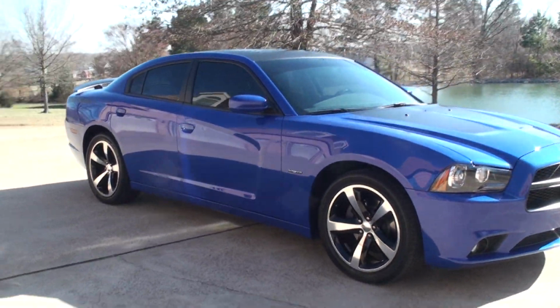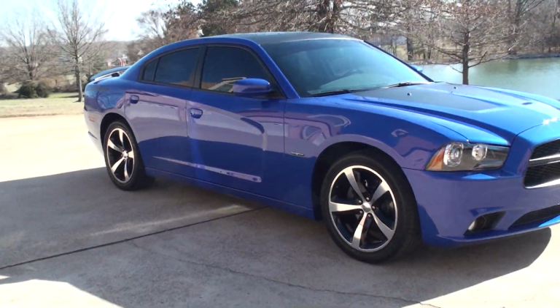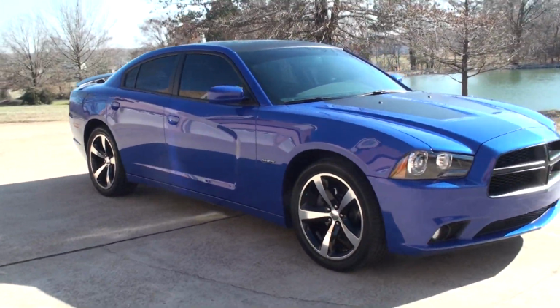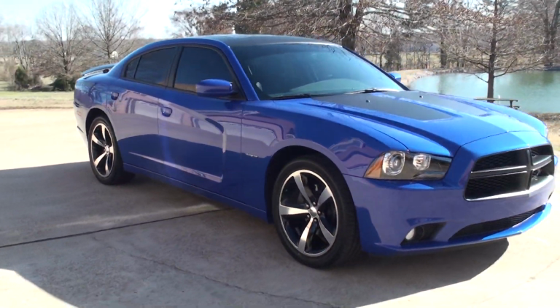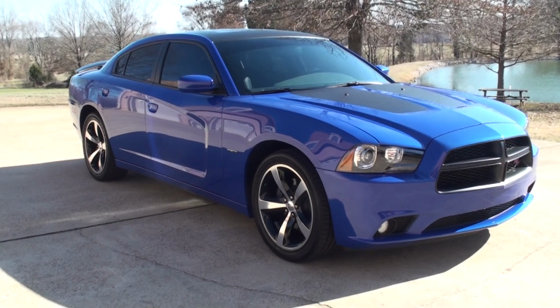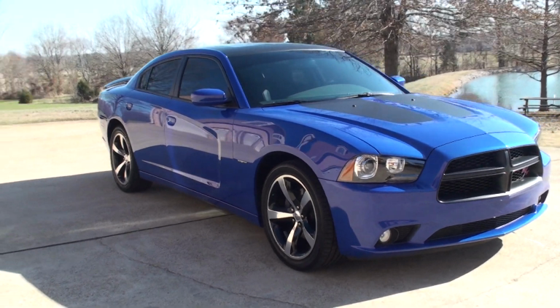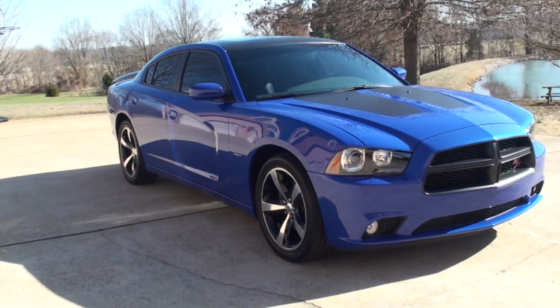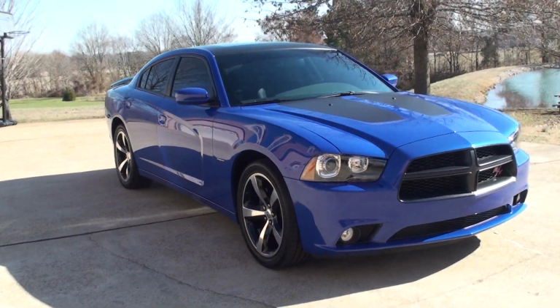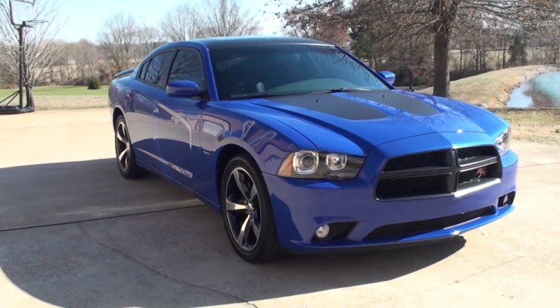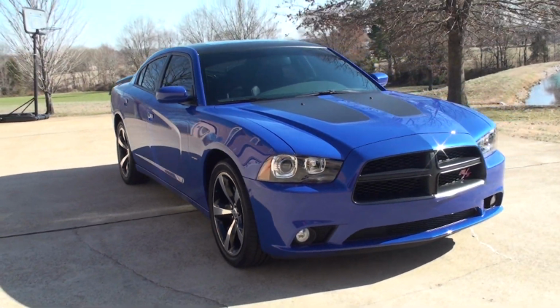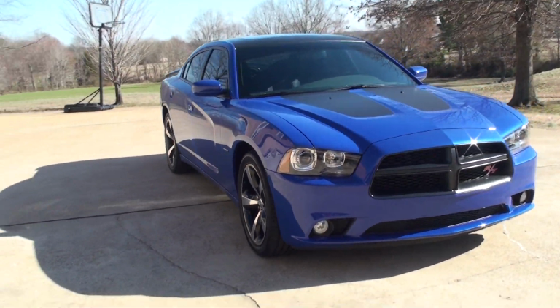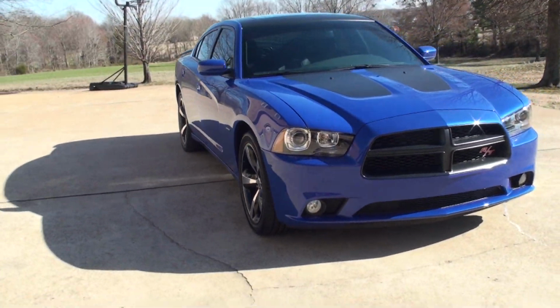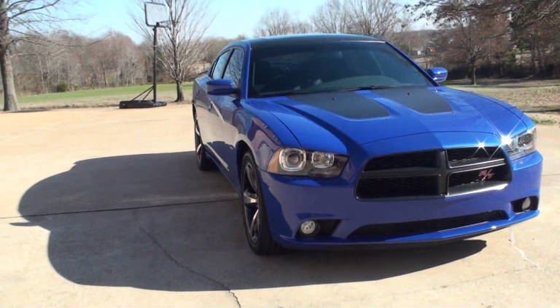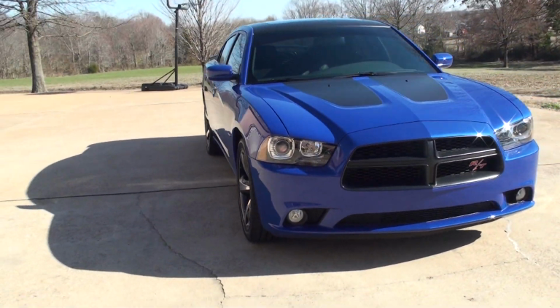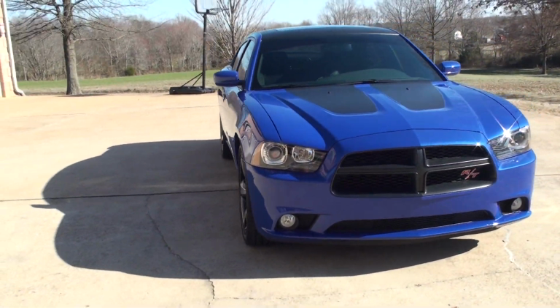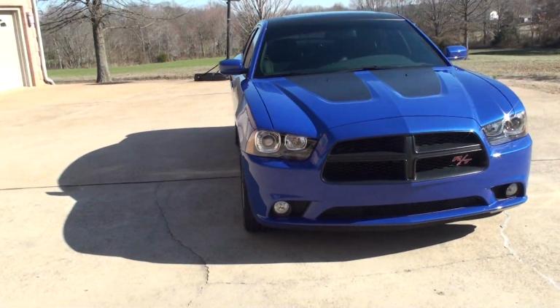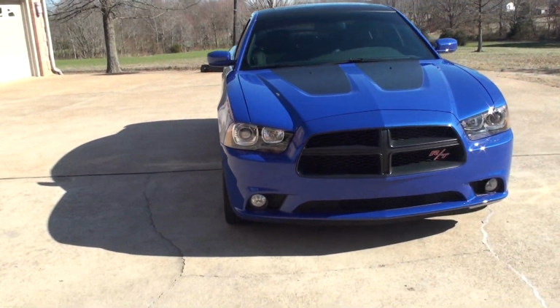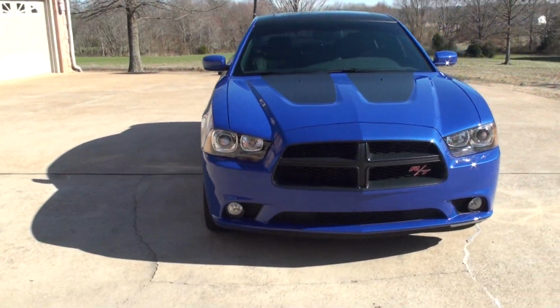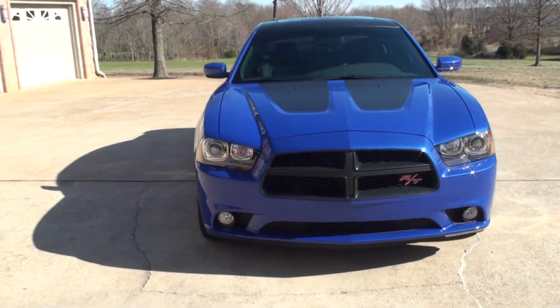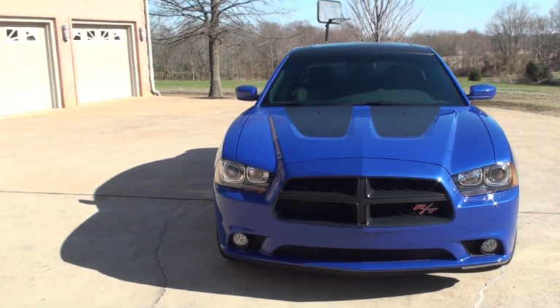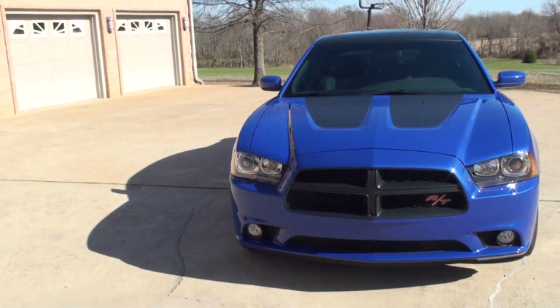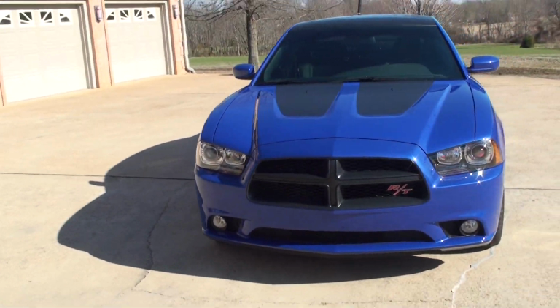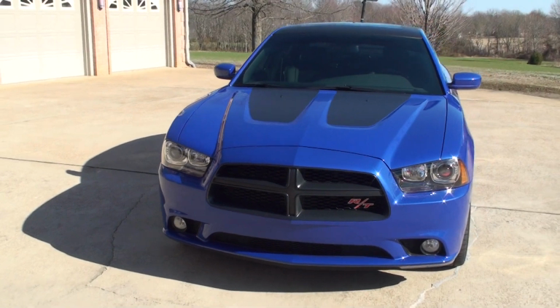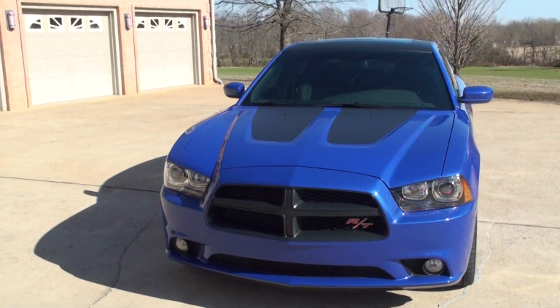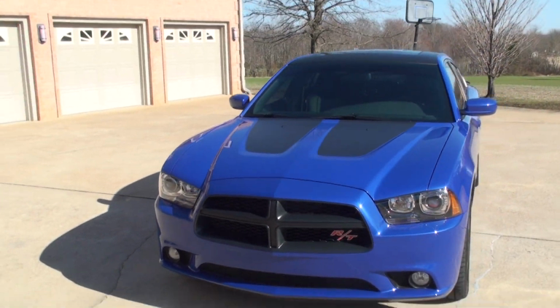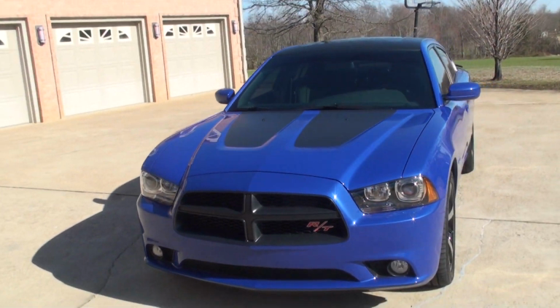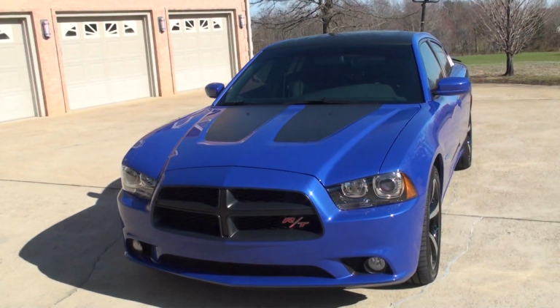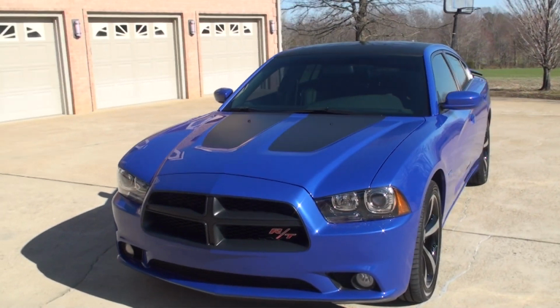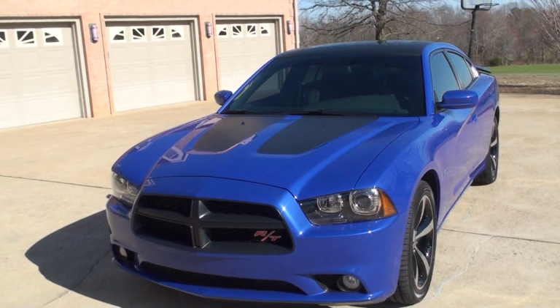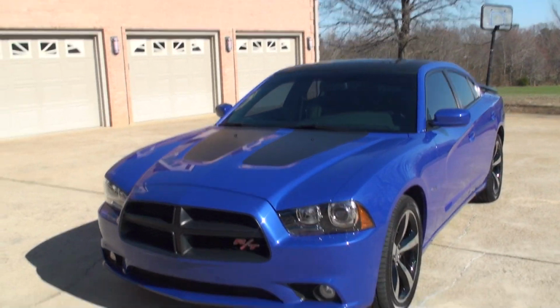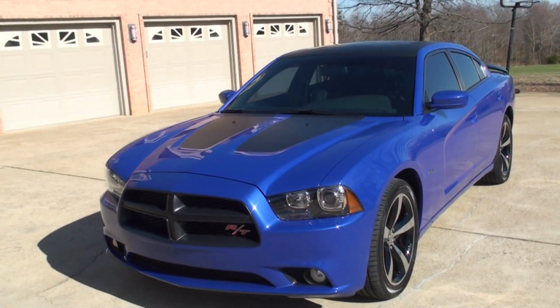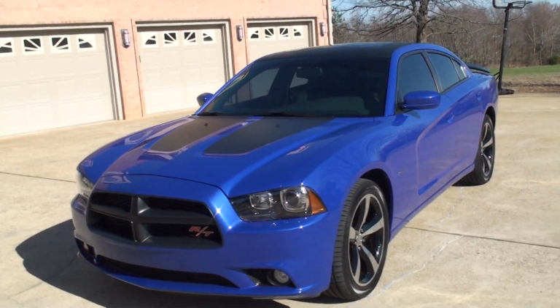It's got the HID headlights, fog lights, and all the decals — it's got them on the hood and the roof.